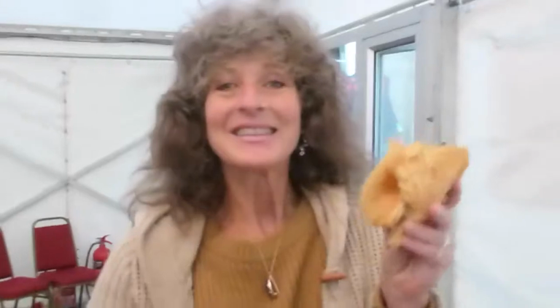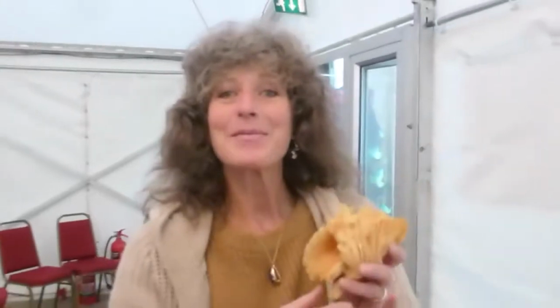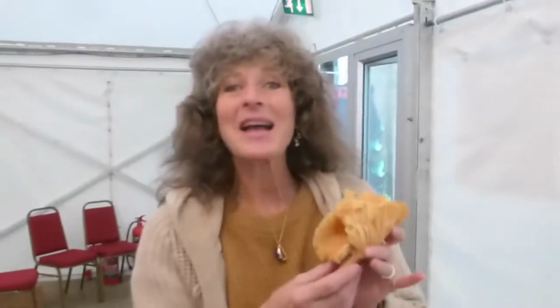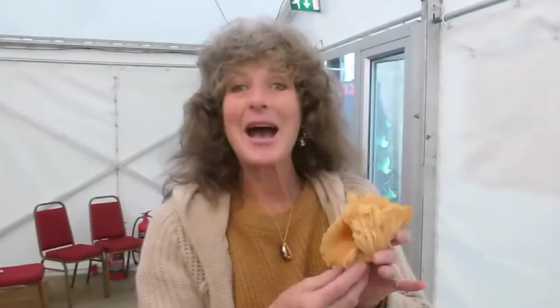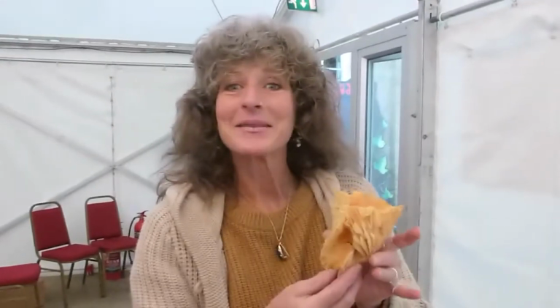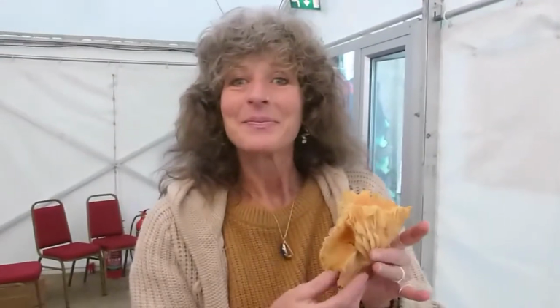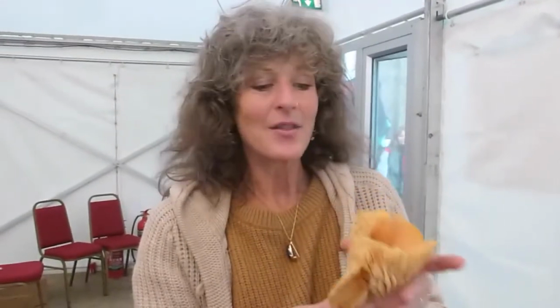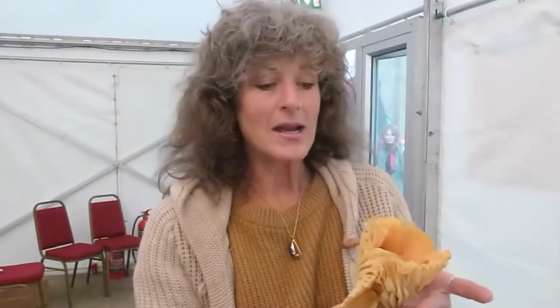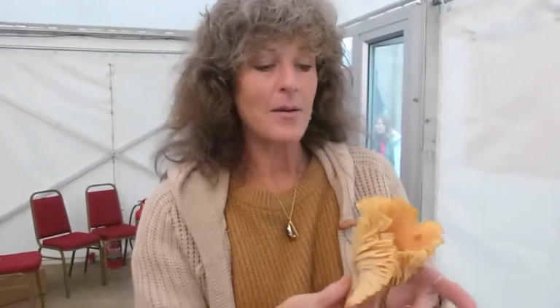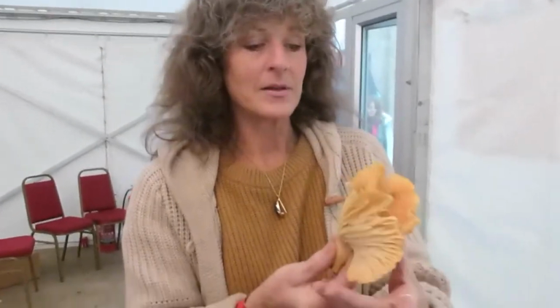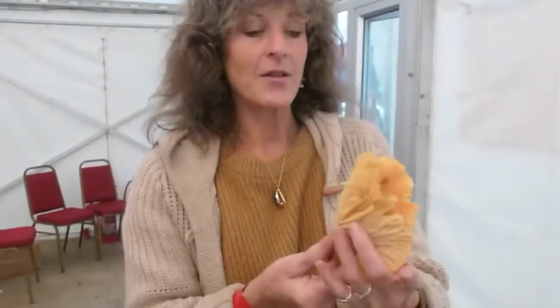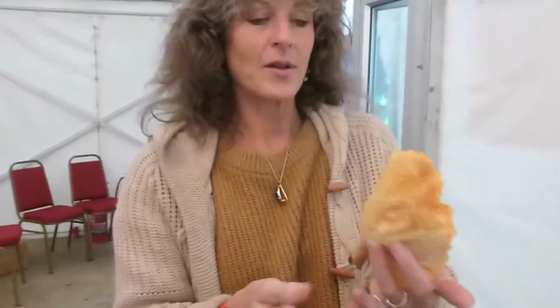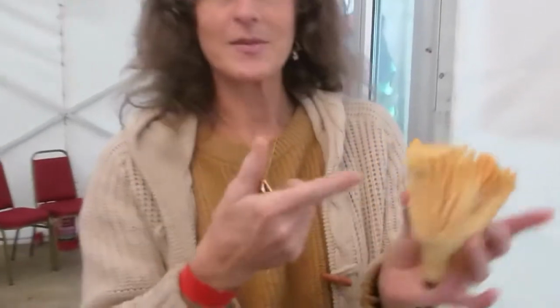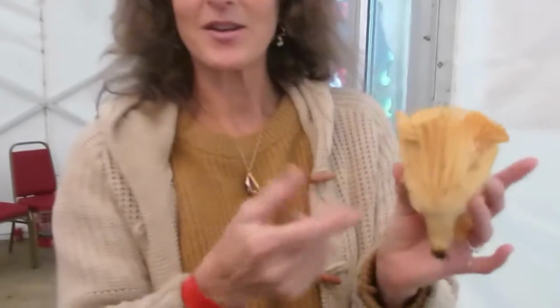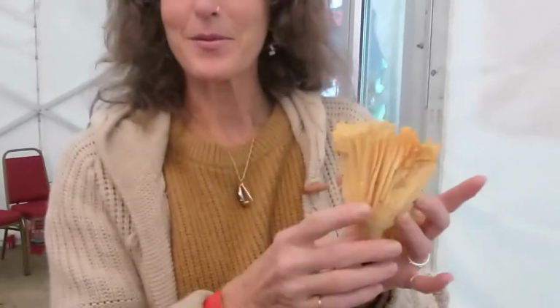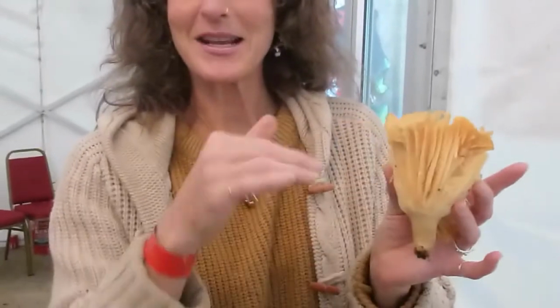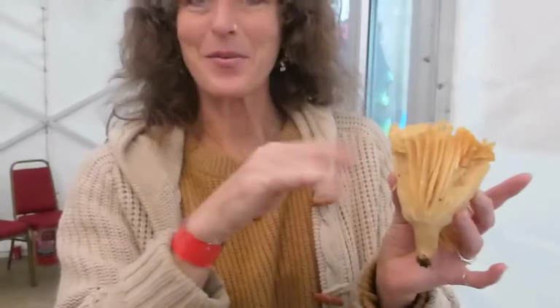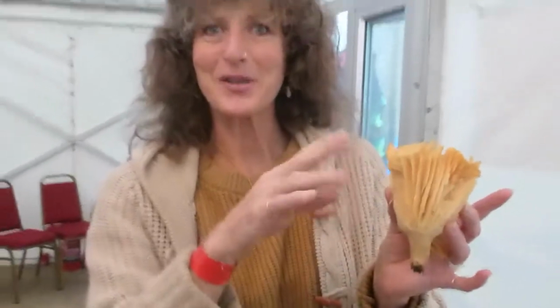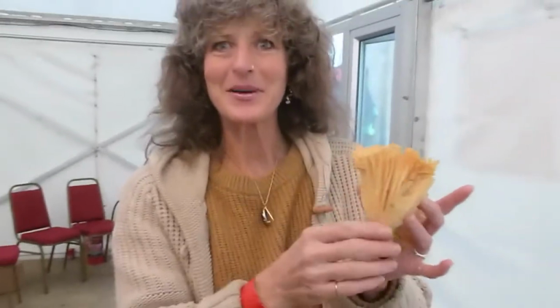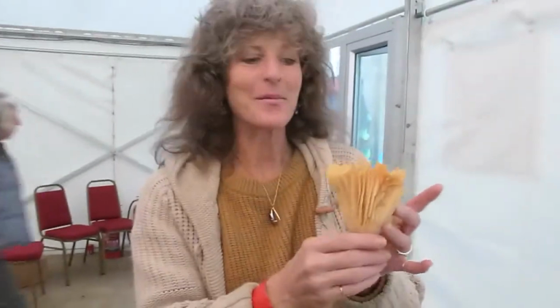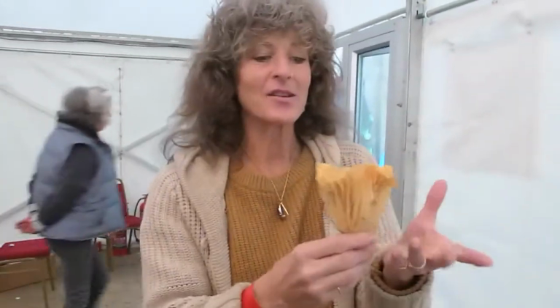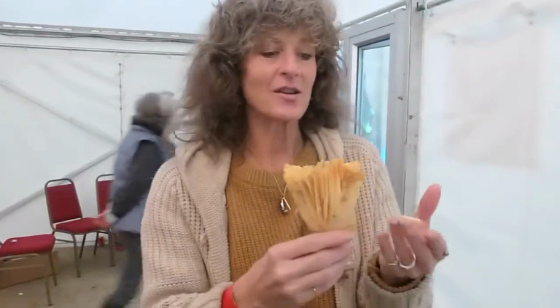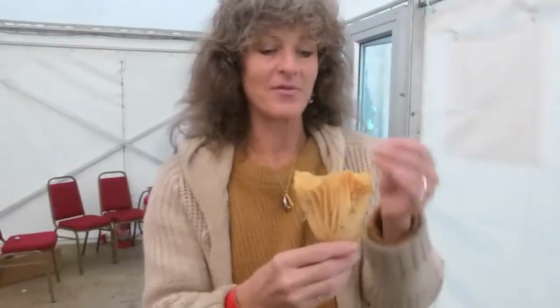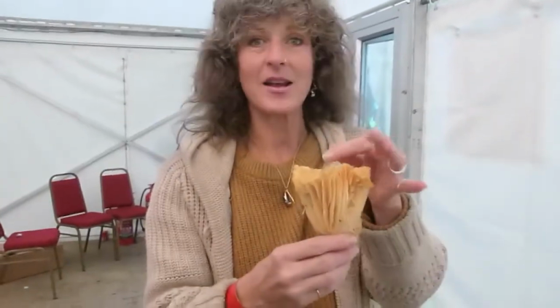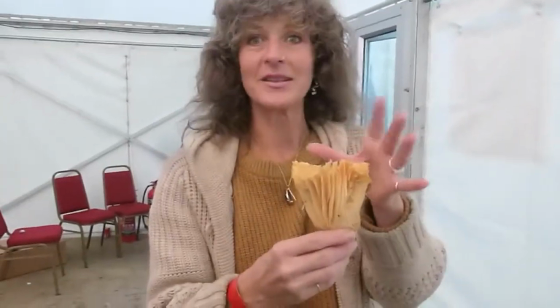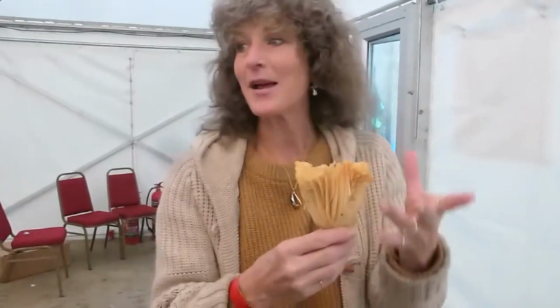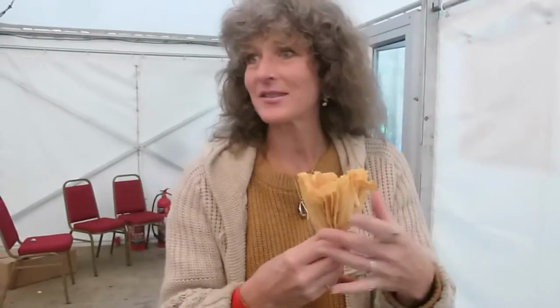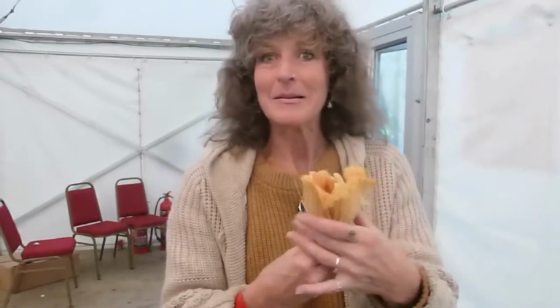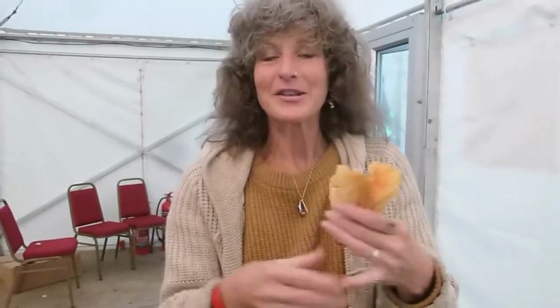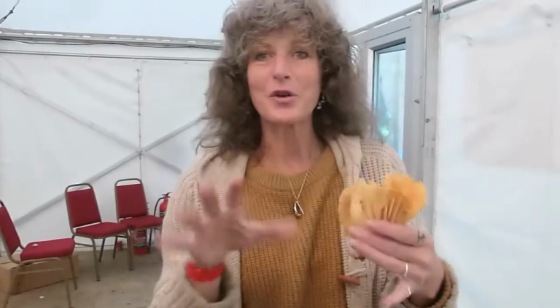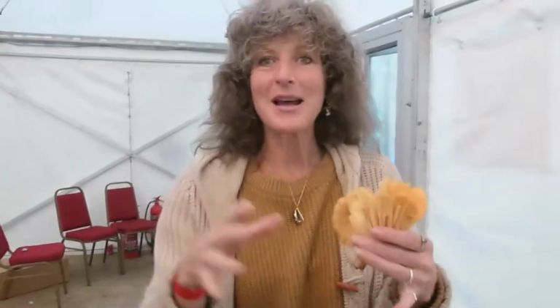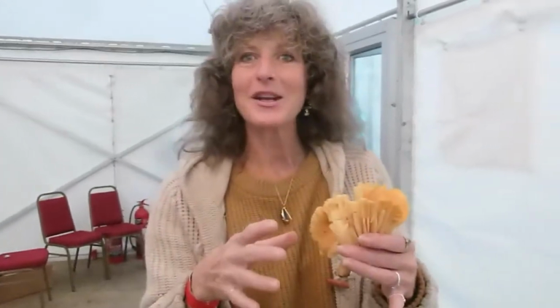It's a salmon wax cap, and this one's a bit dirty, so I'd probably take a brush to it. They're considered fine edibles from the guidebook — they sort of grade them, you know.